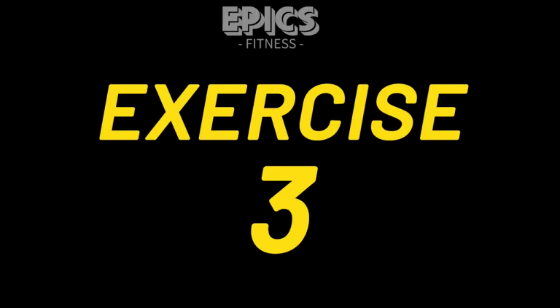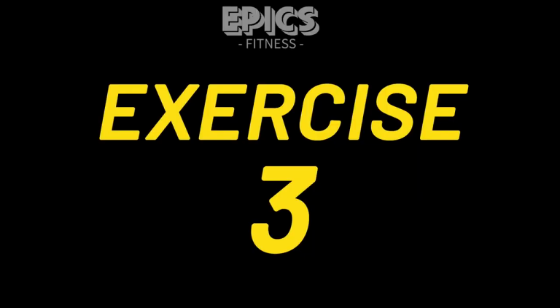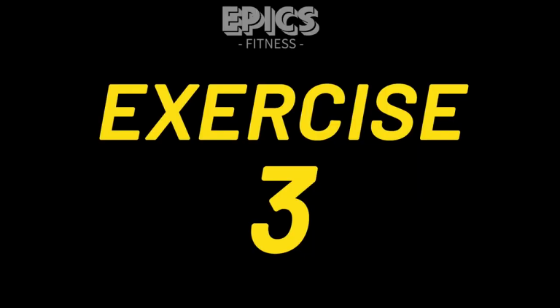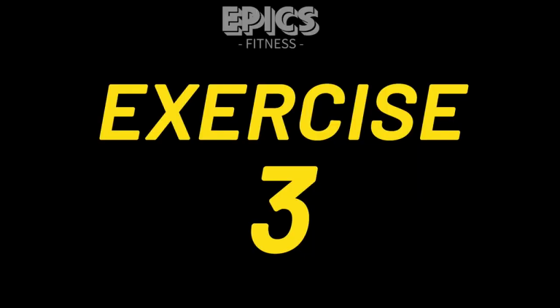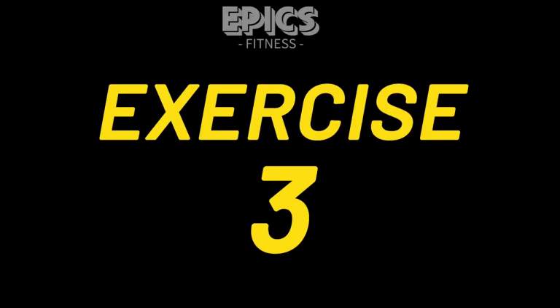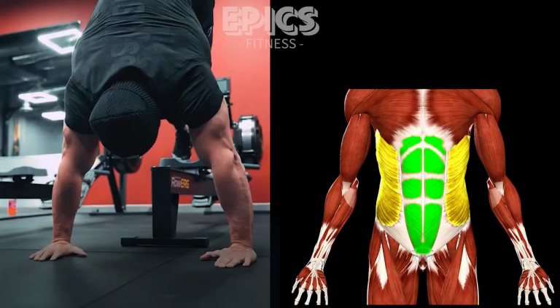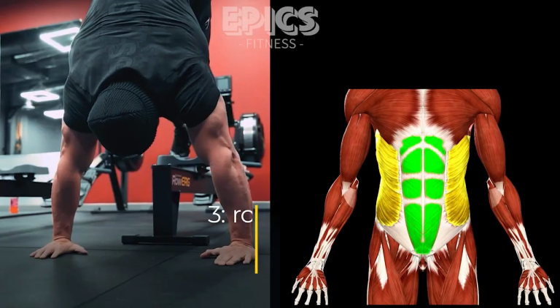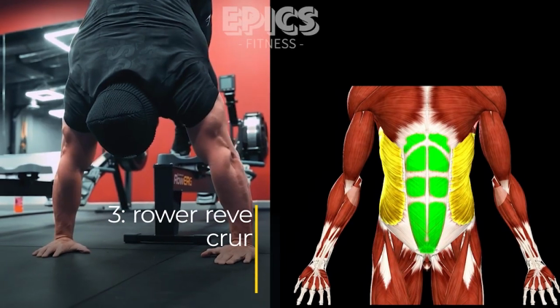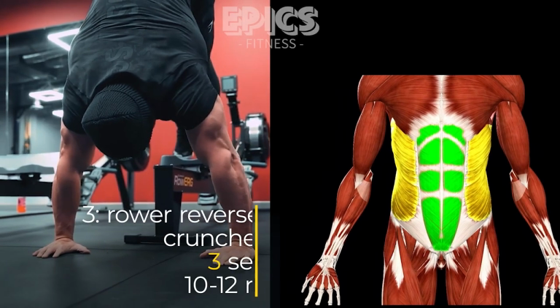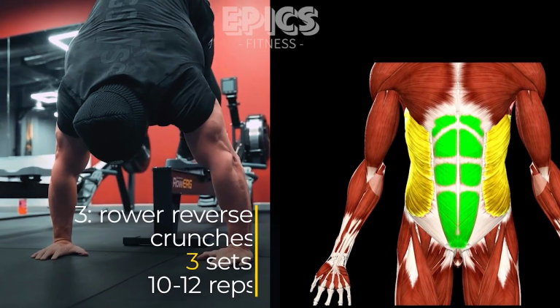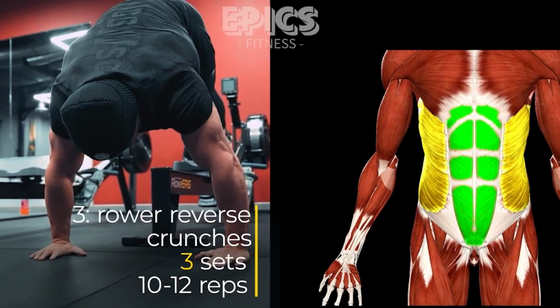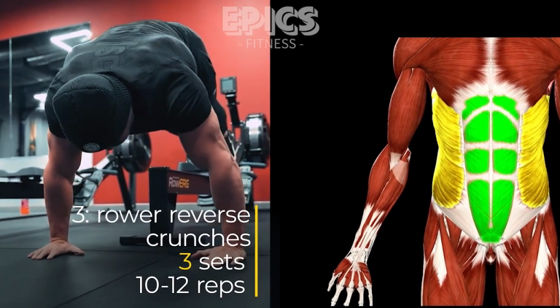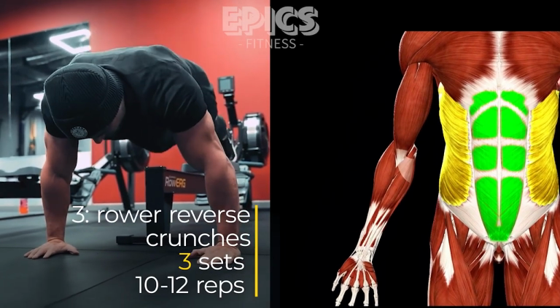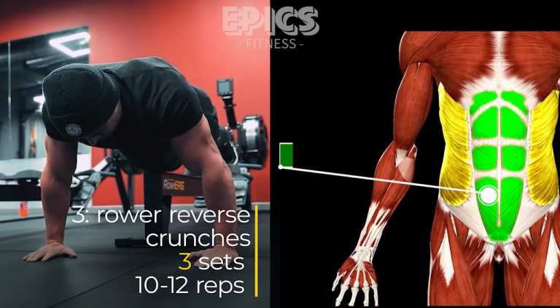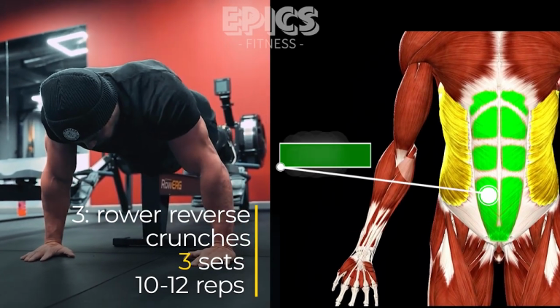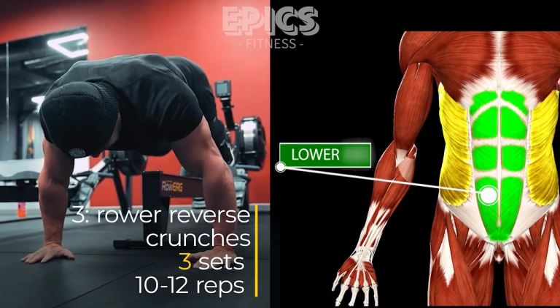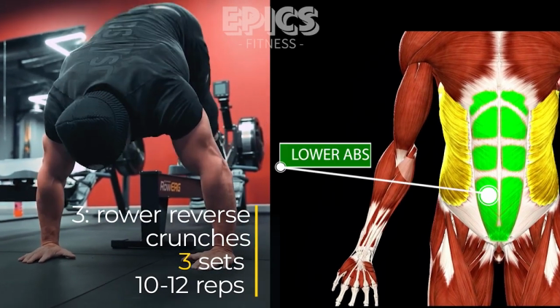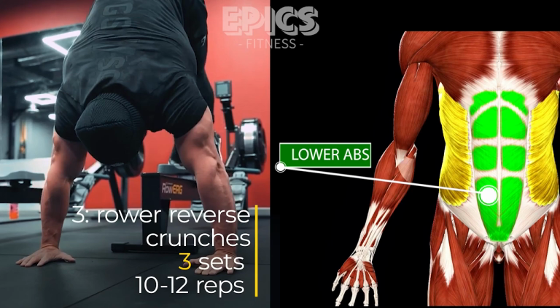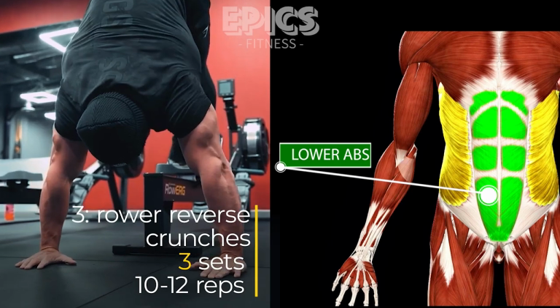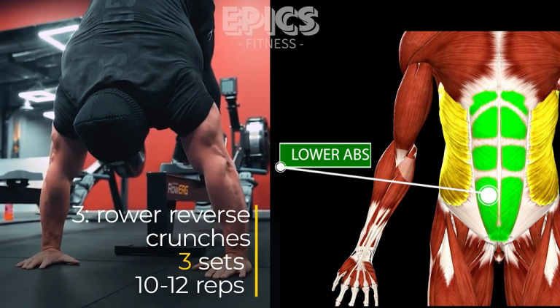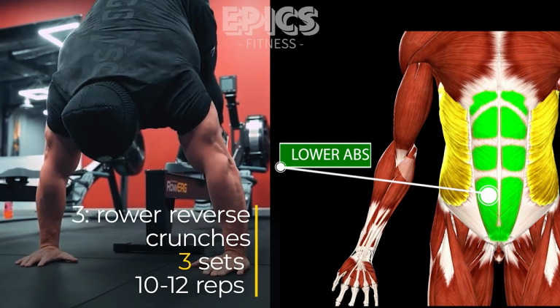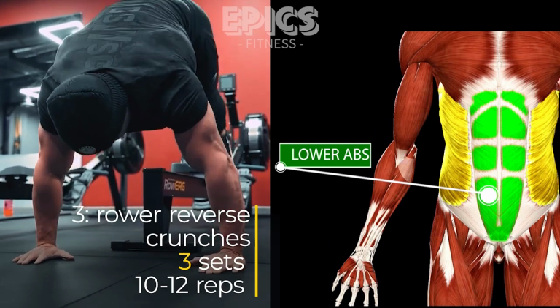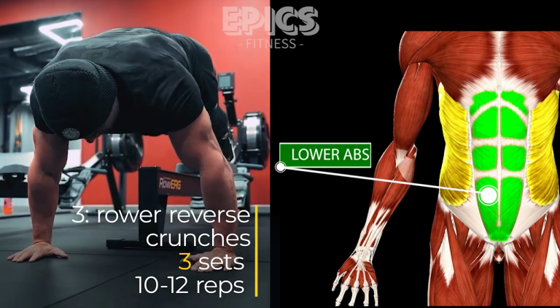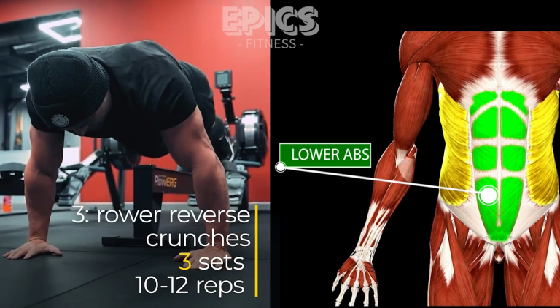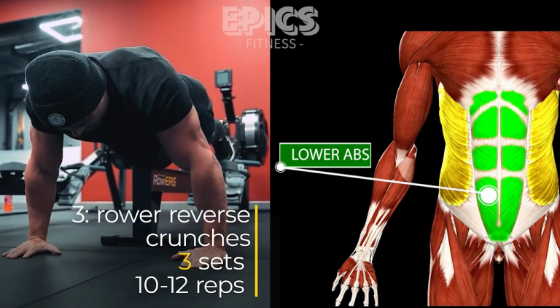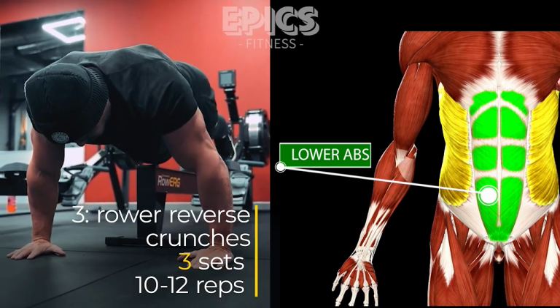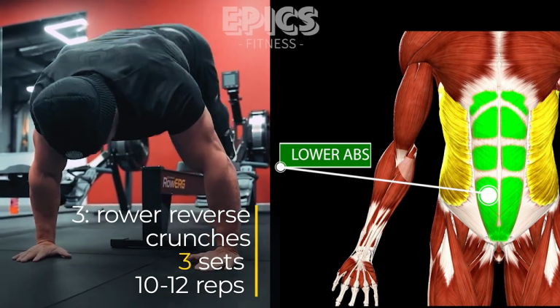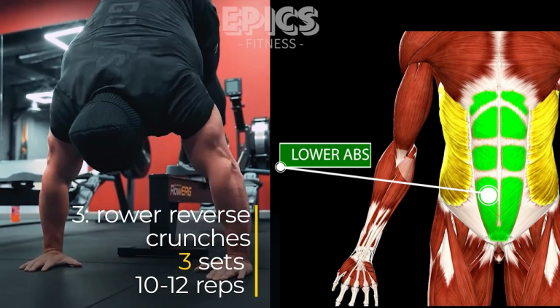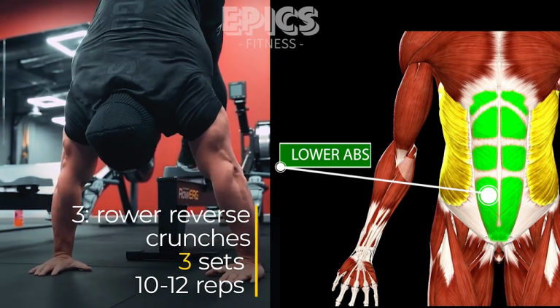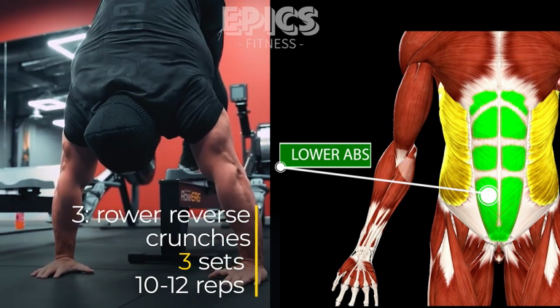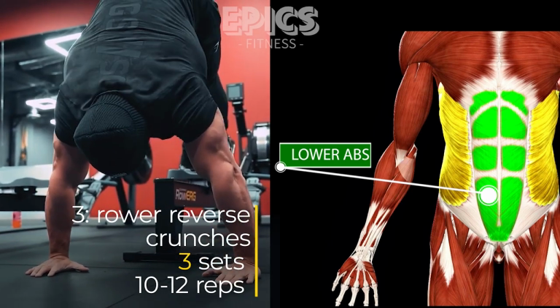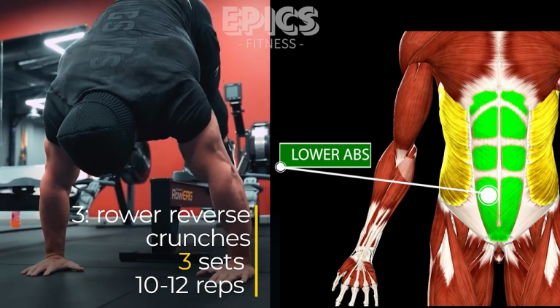Exercise 3: Rower Reverse Crunches — Lower Abs. For a dynamic movement that targets the lower abs, we'll incorporate rower reverse crunches.